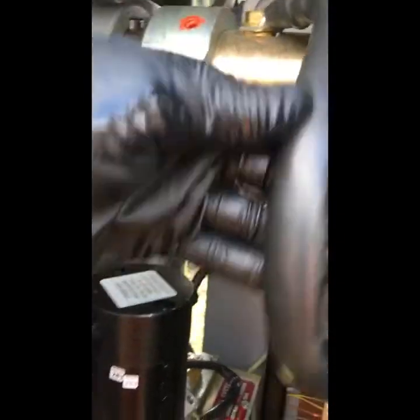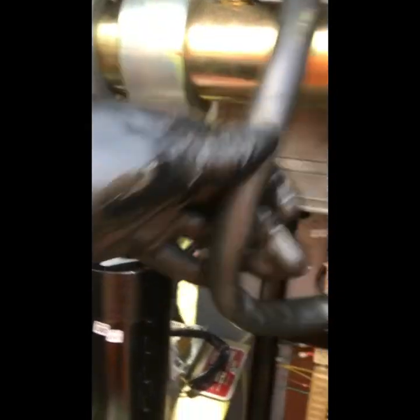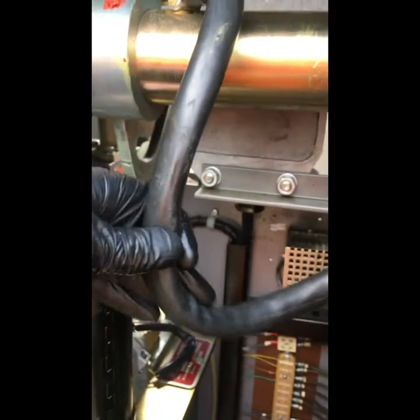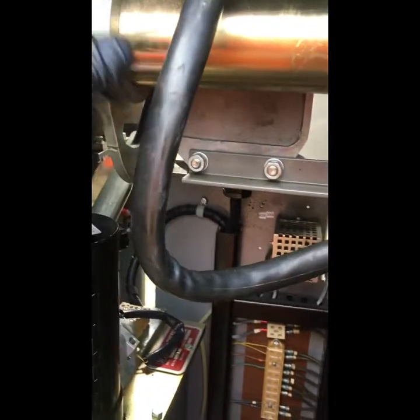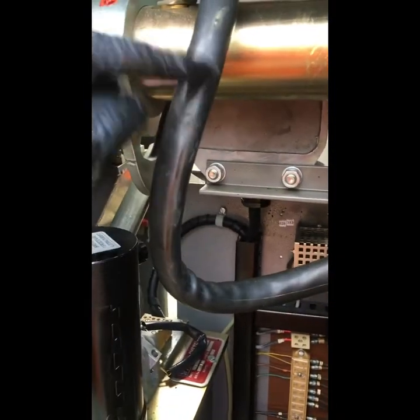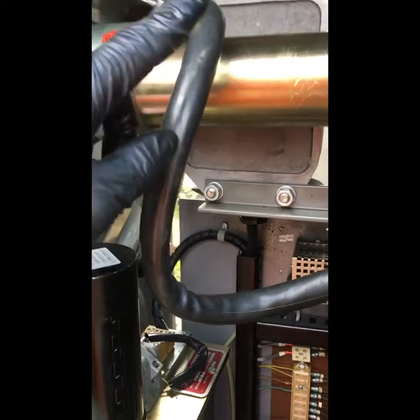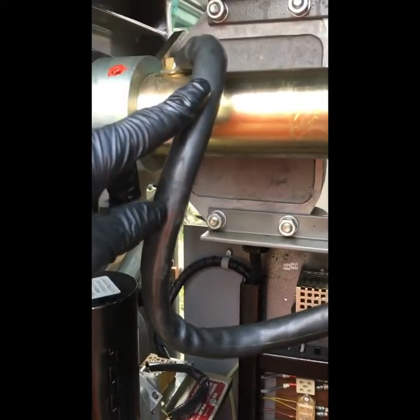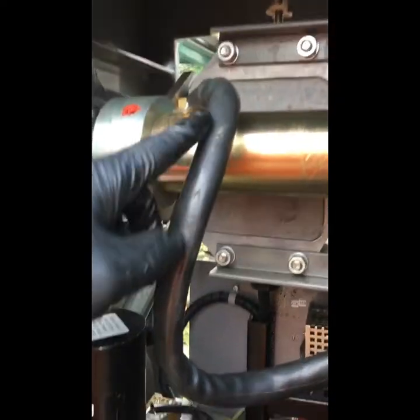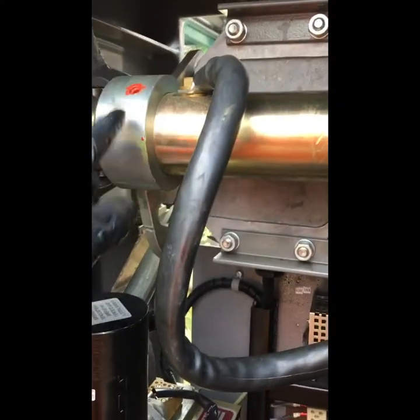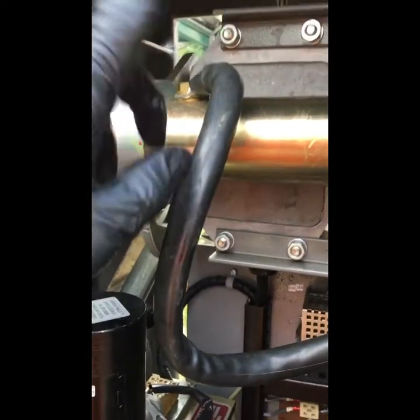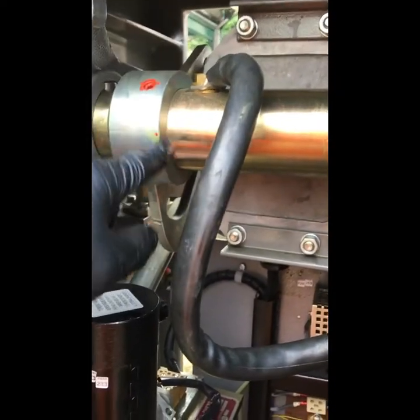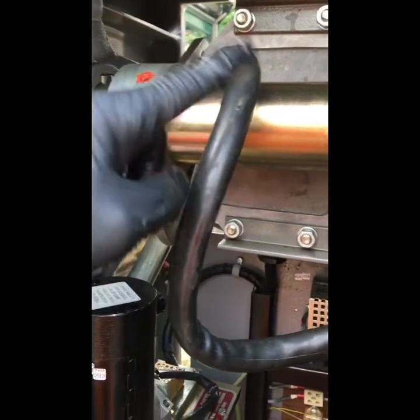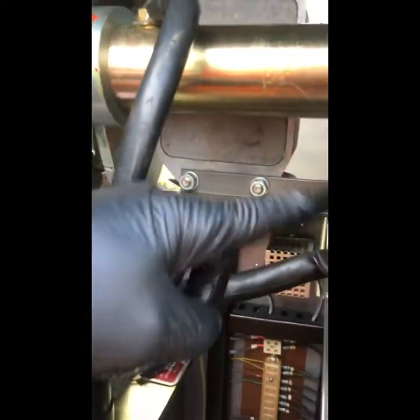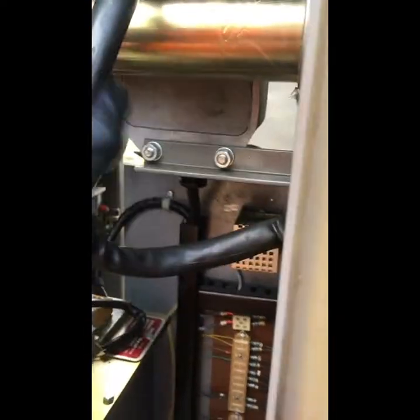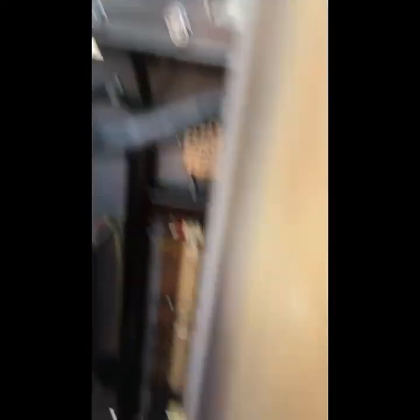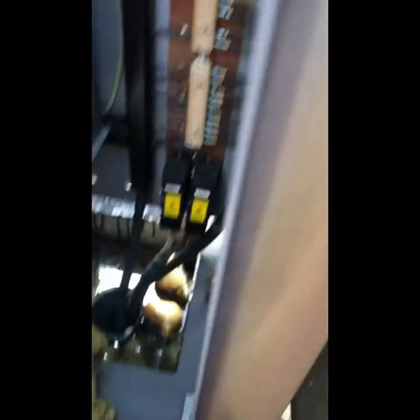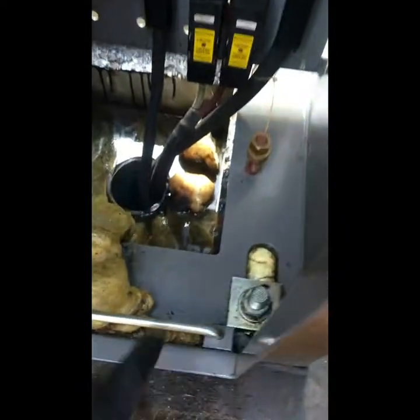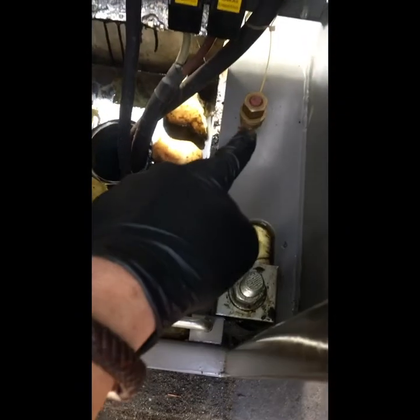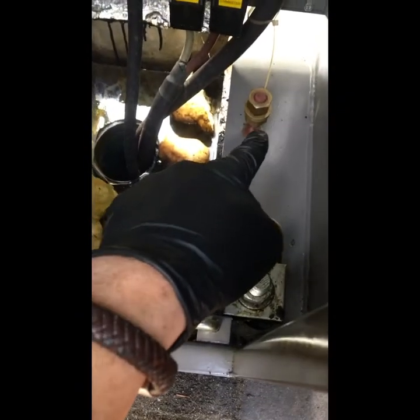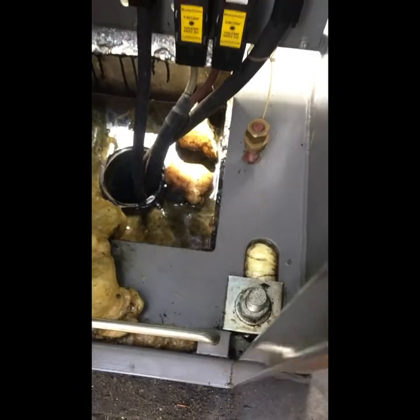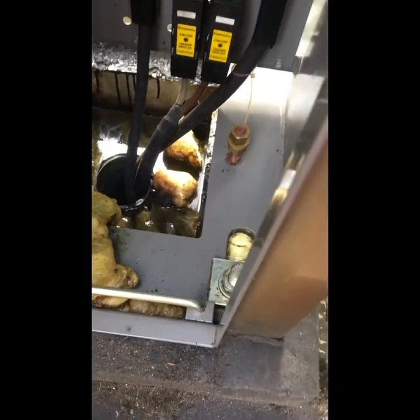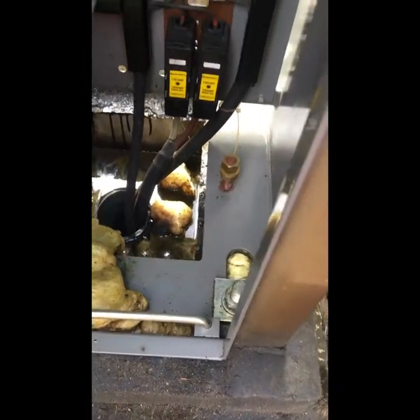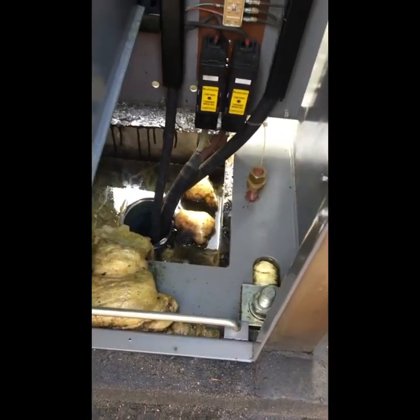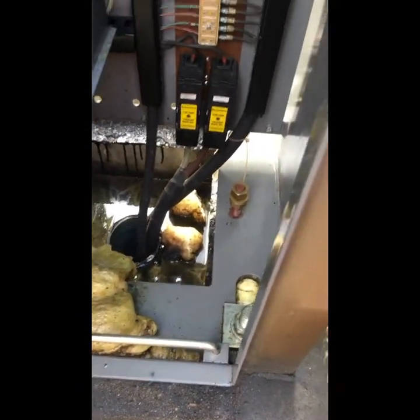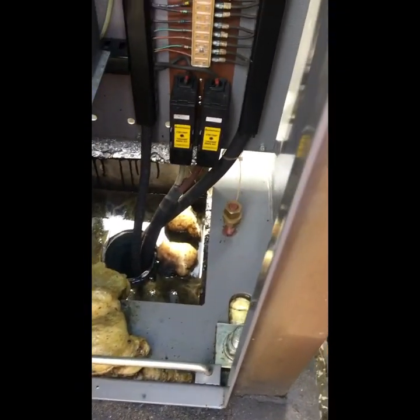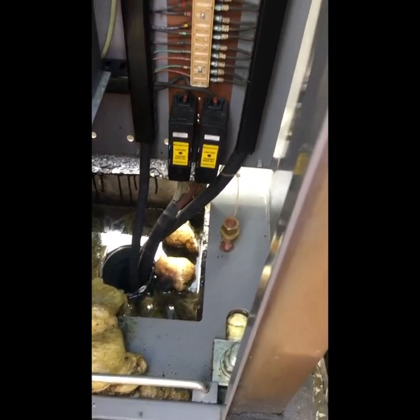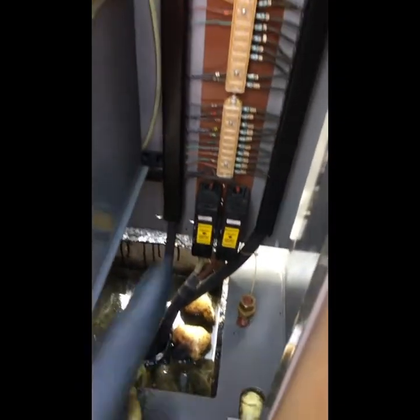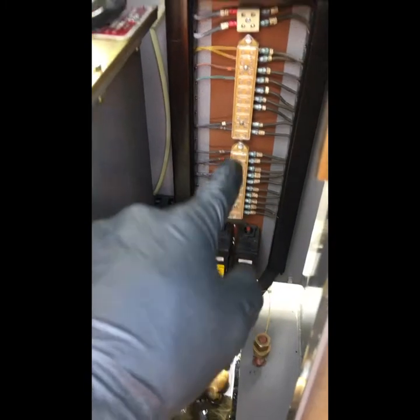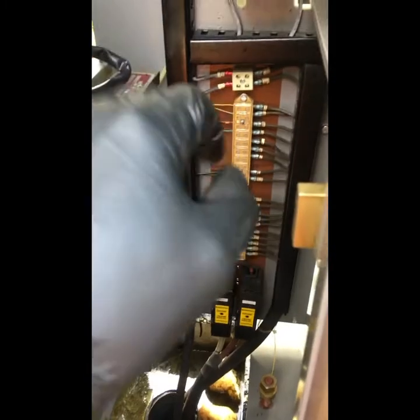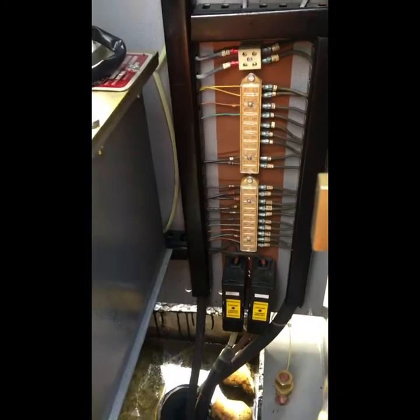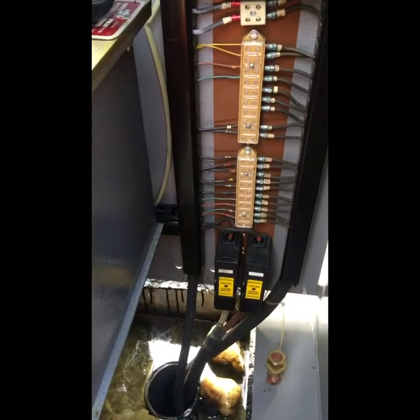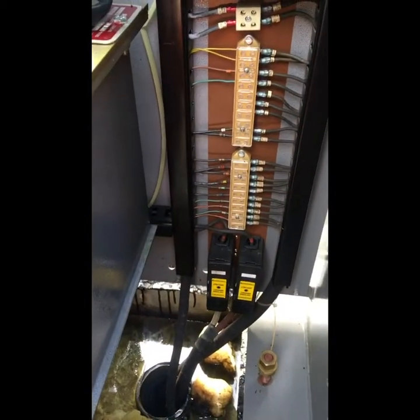This is an earth strap because obviously these can go near overheads, so the main boom has to be earthed to the ground. You also have a ground stud earth as well down there. This one's not used, and you have your terminal blocks for your incoming cables and wiring.